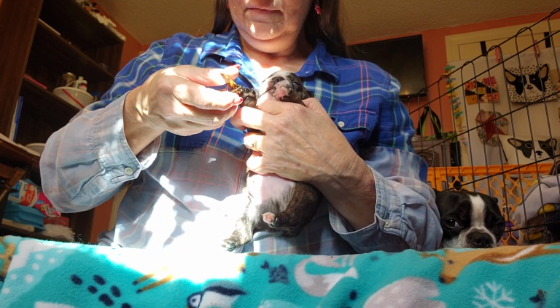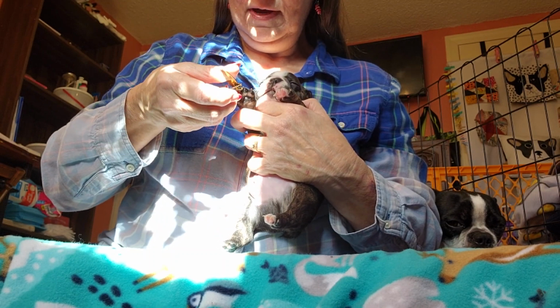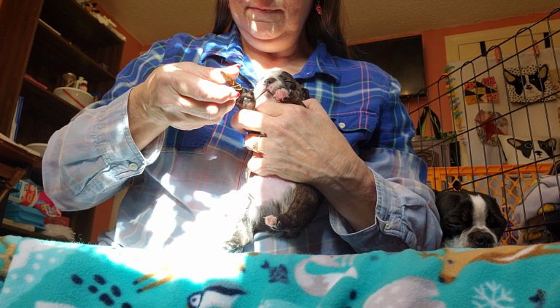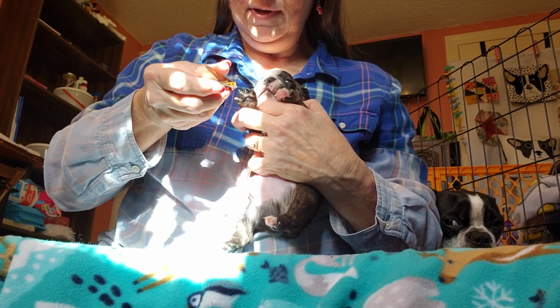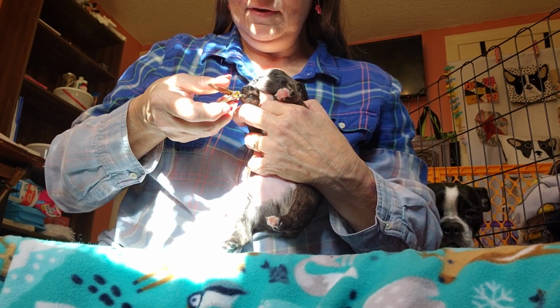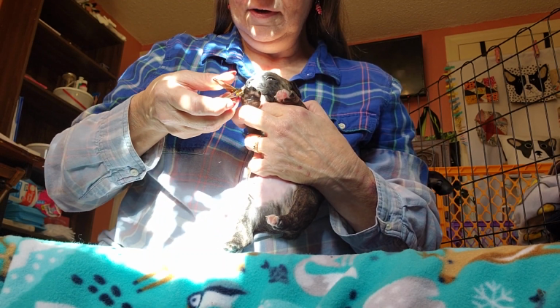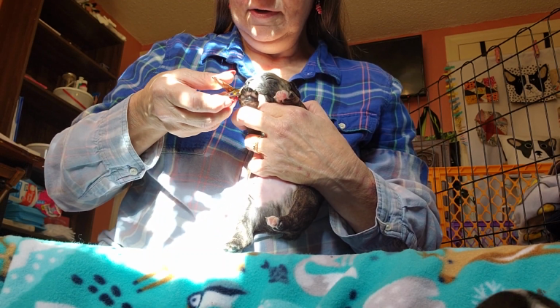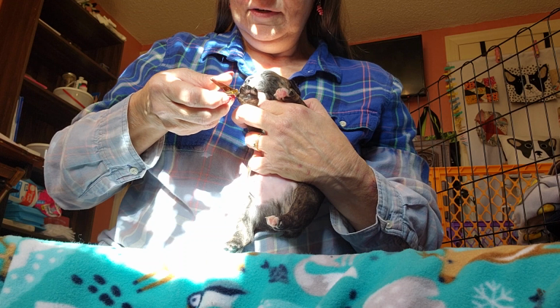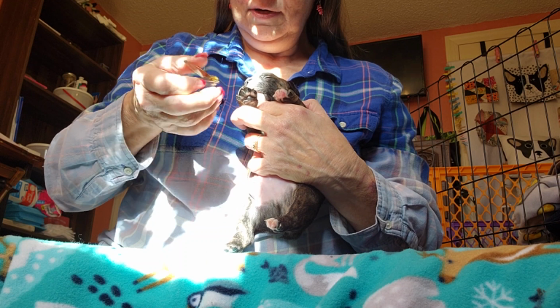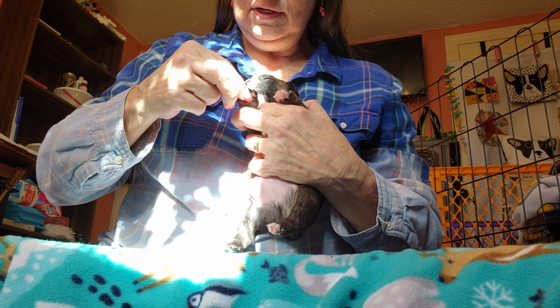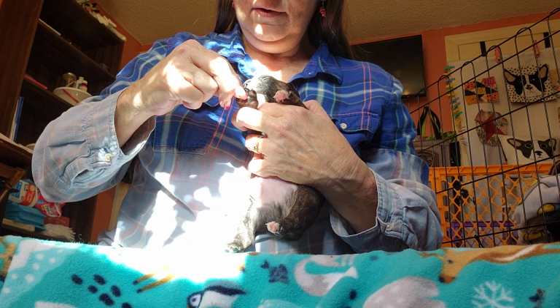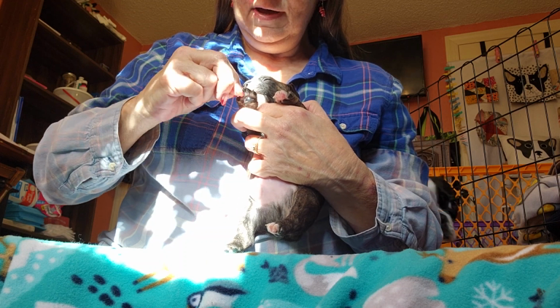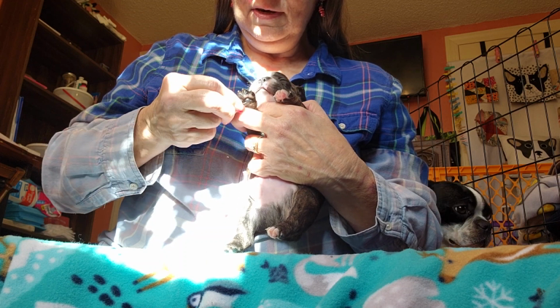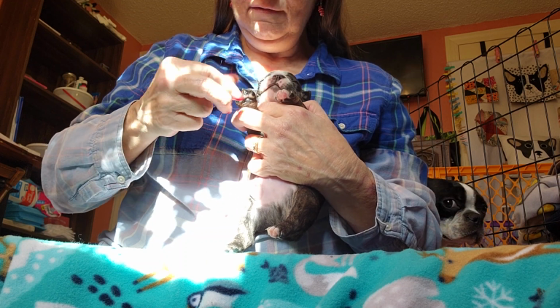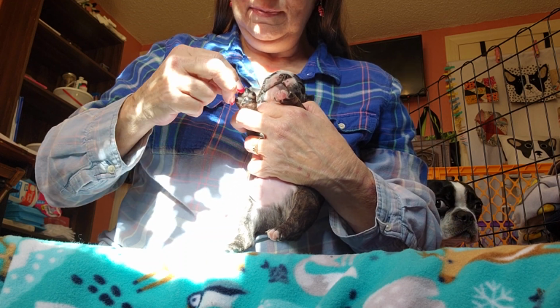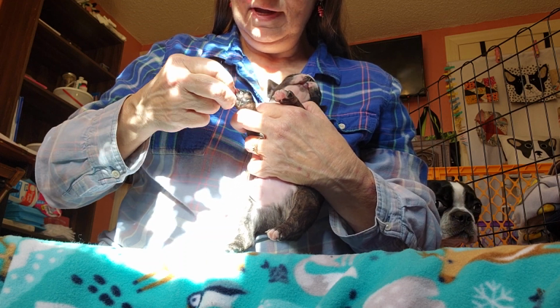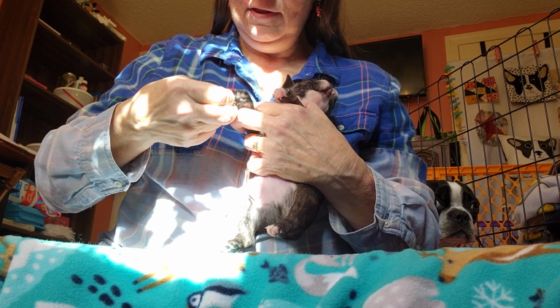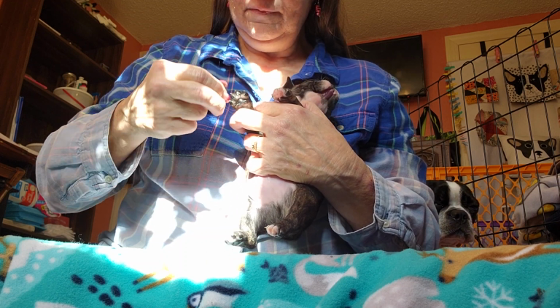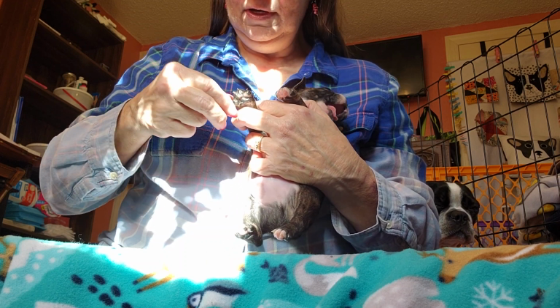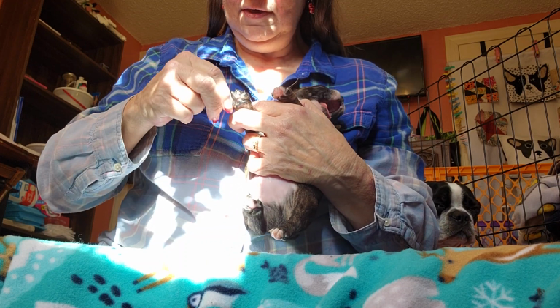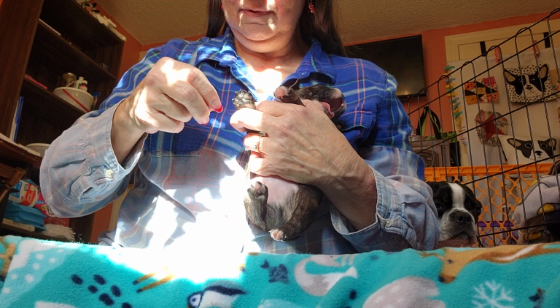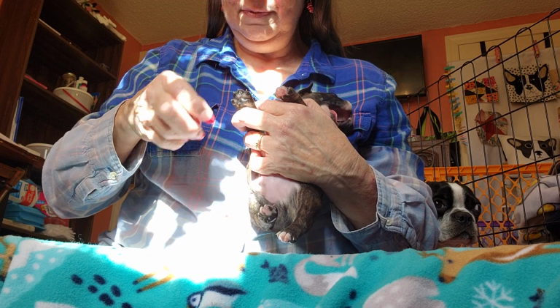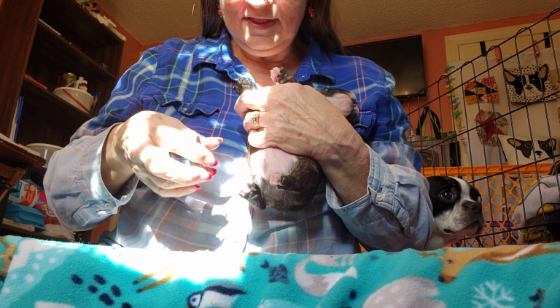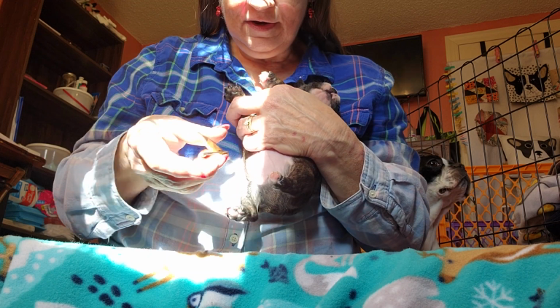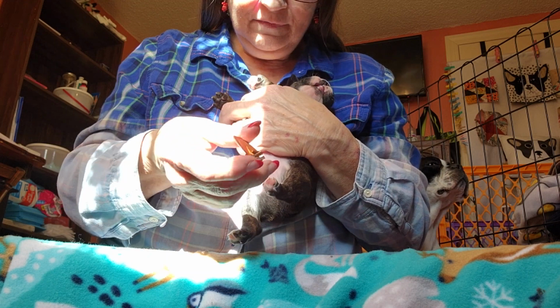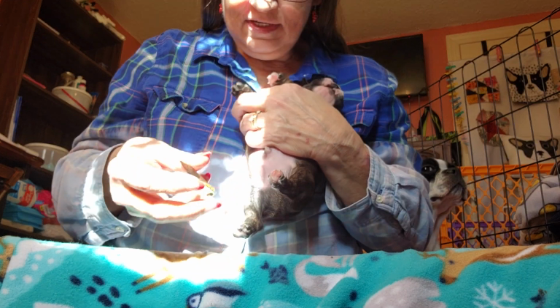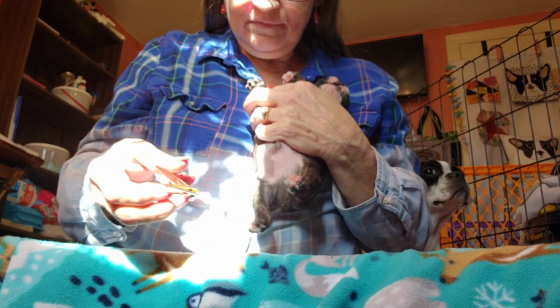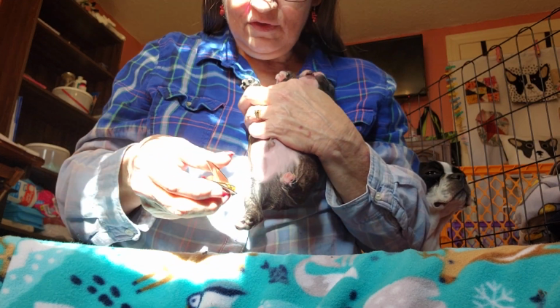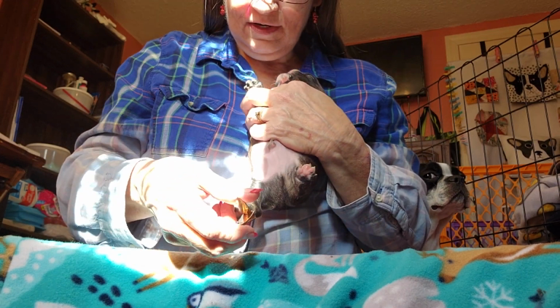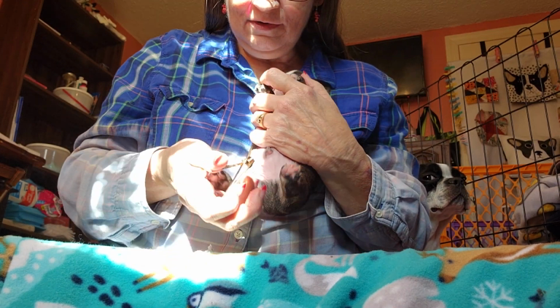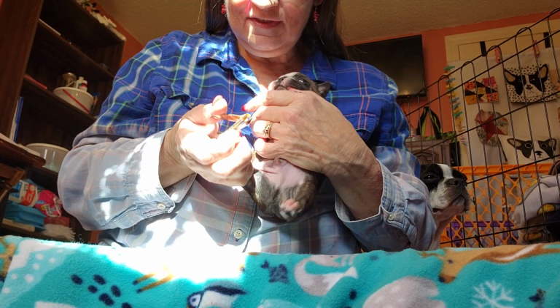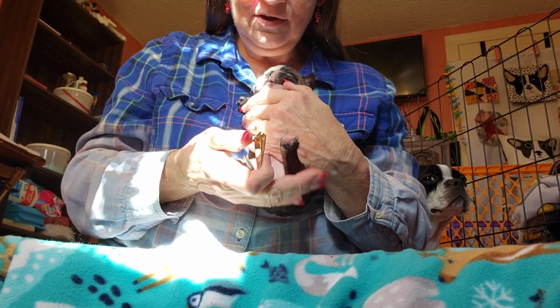Abby's babies are trying to walk now. I'm going to have to get them out of the whelping bed in another couple of days, probably, because they're needing more solid ground to stand on.